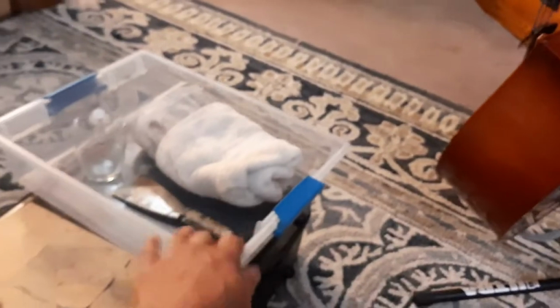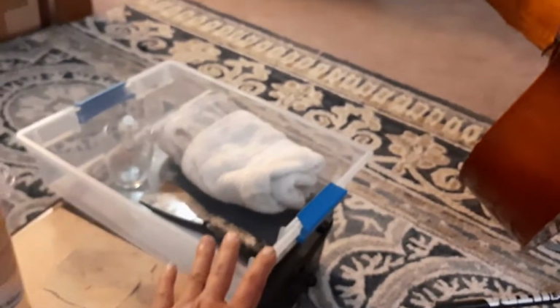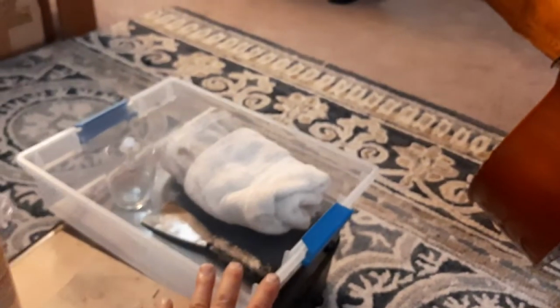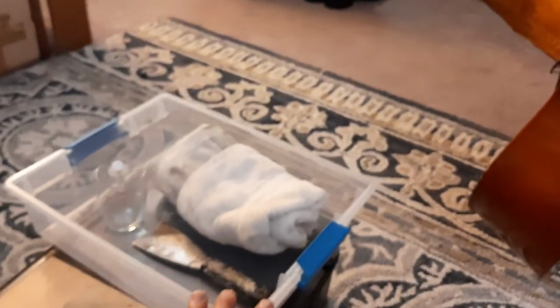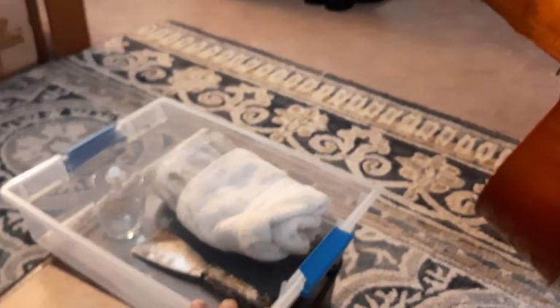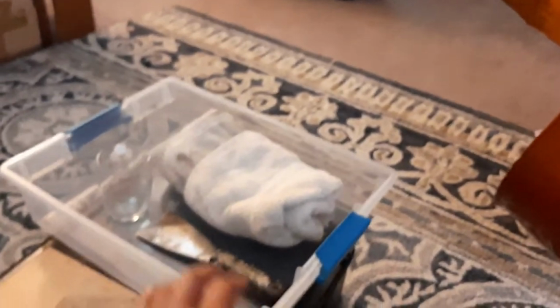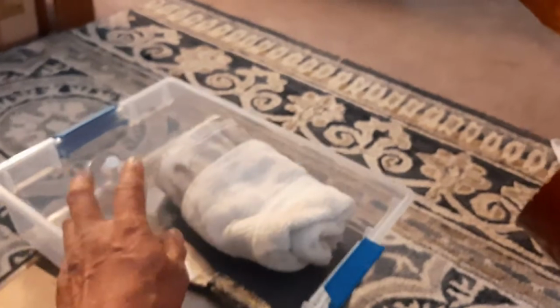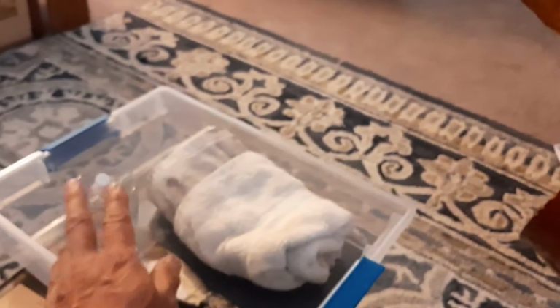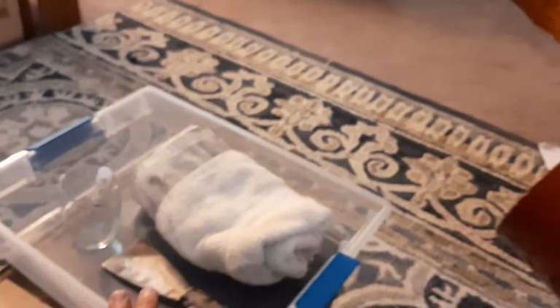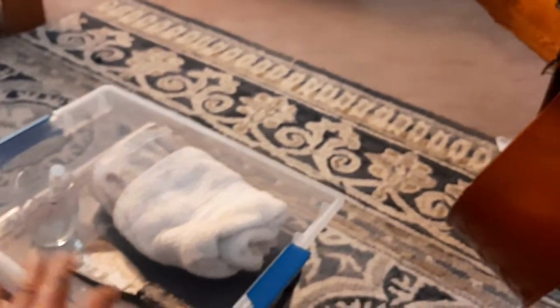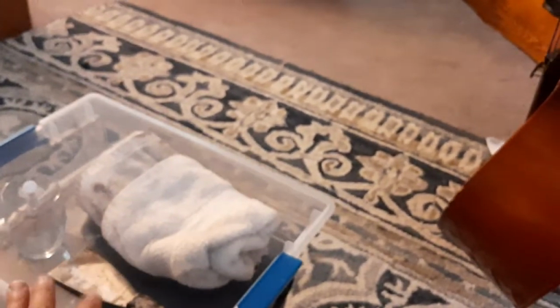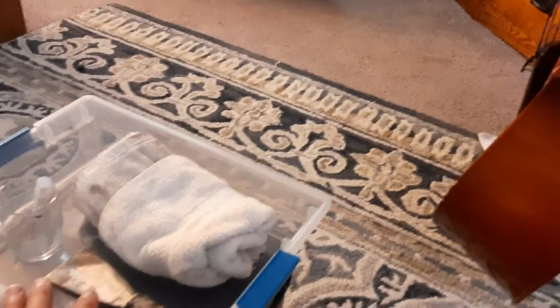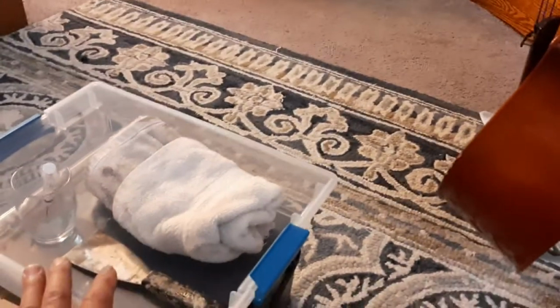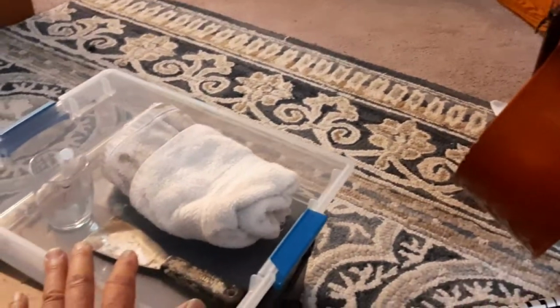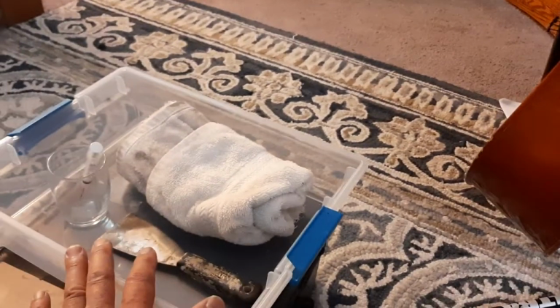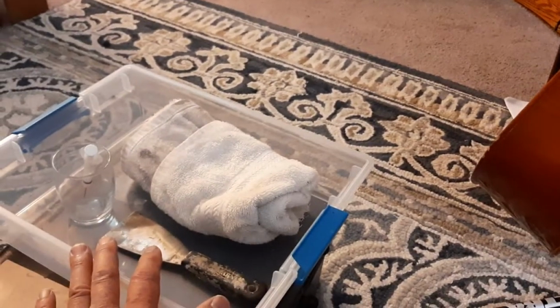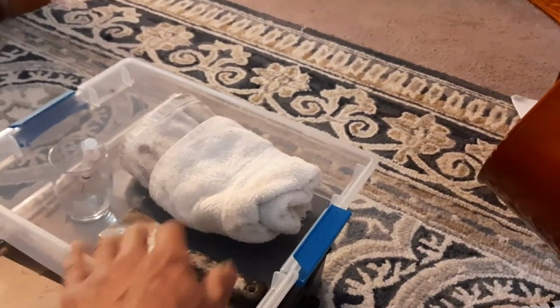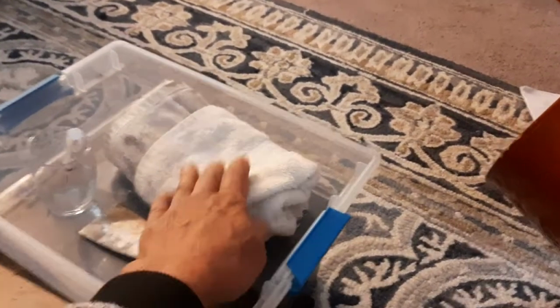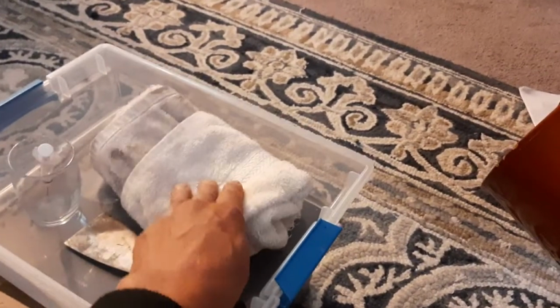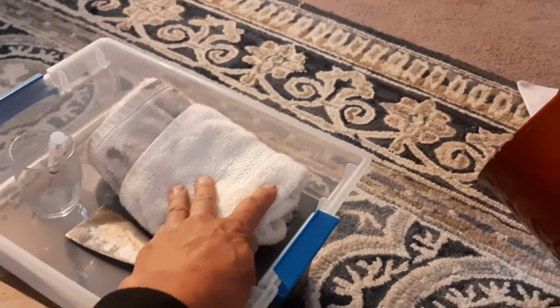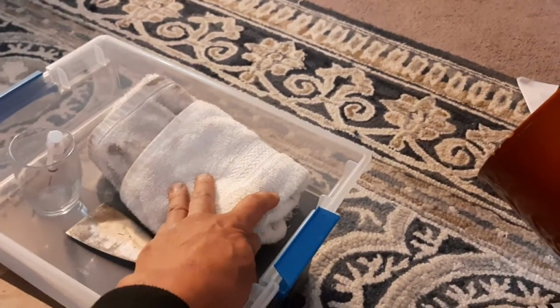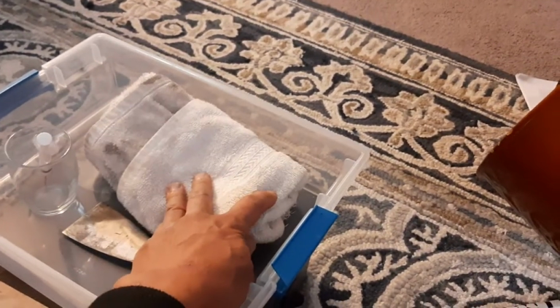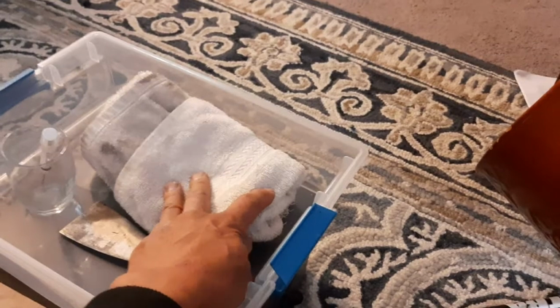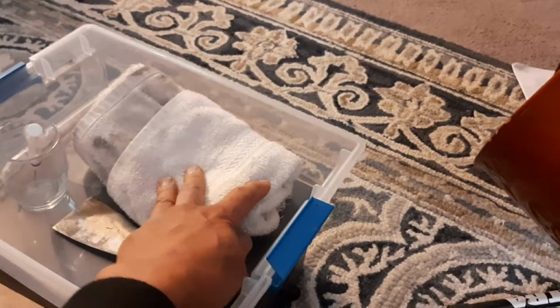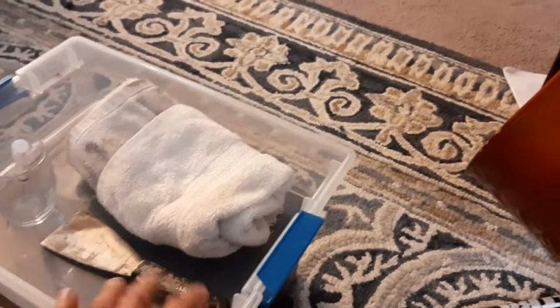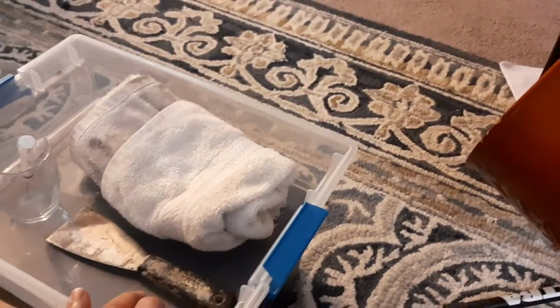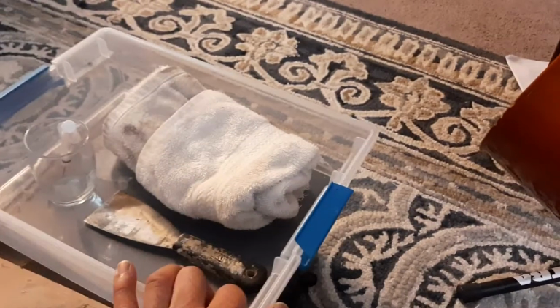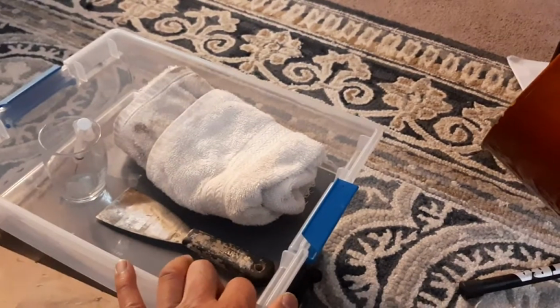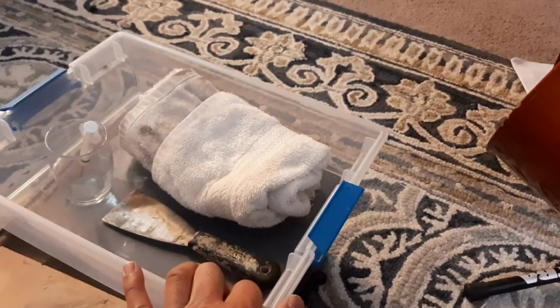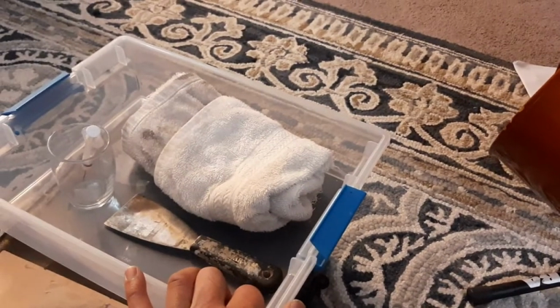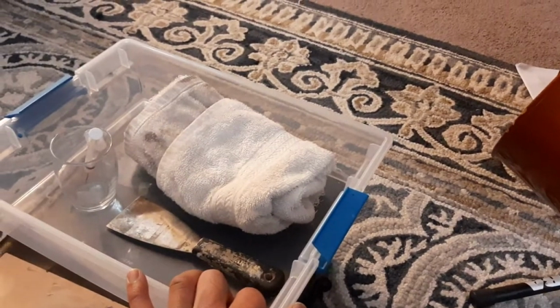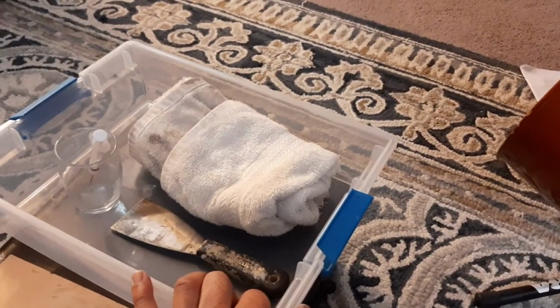All the water that came off — because I was using very little water — I just collected in this tub using this towel. With that, you can take the fingerboard off.